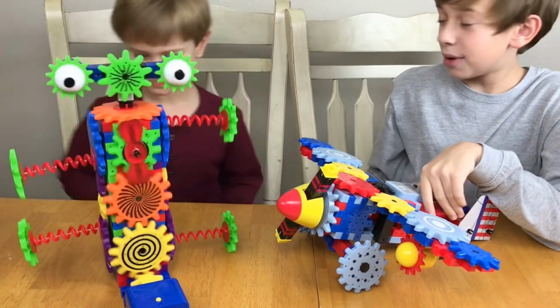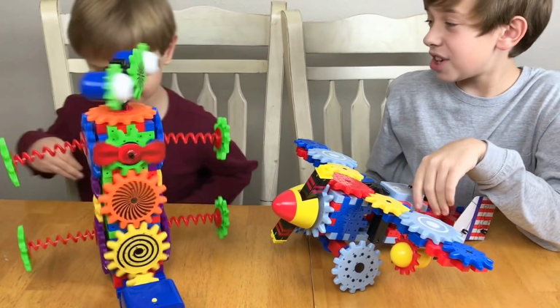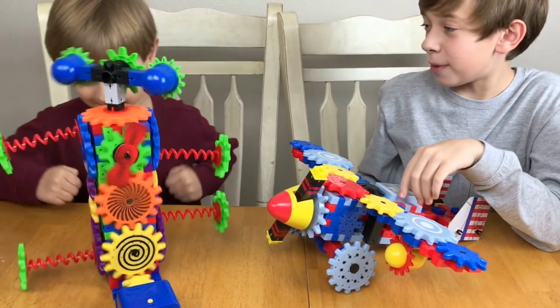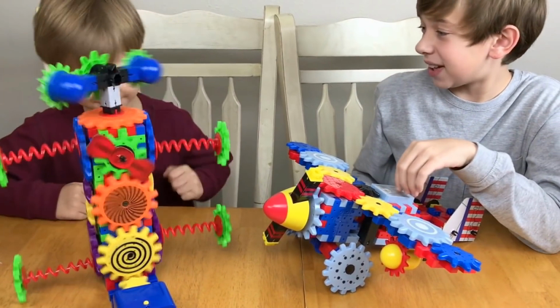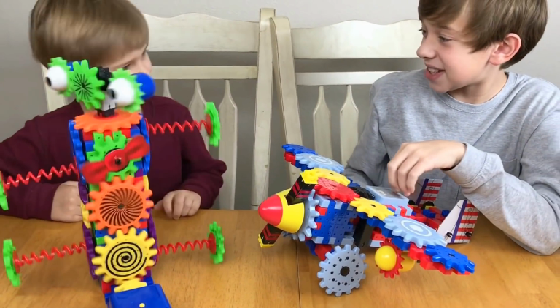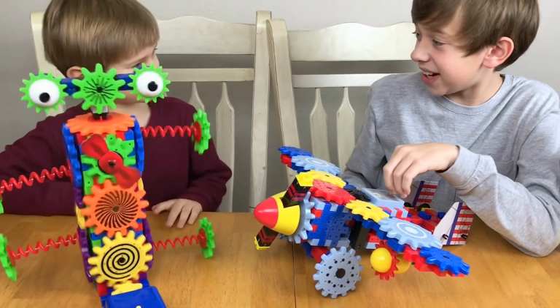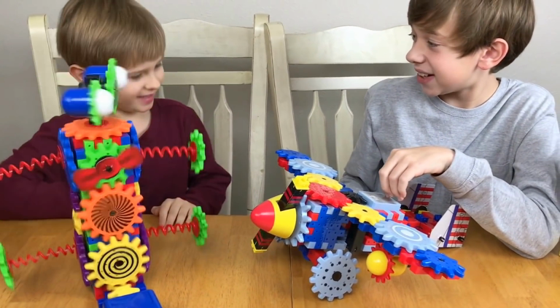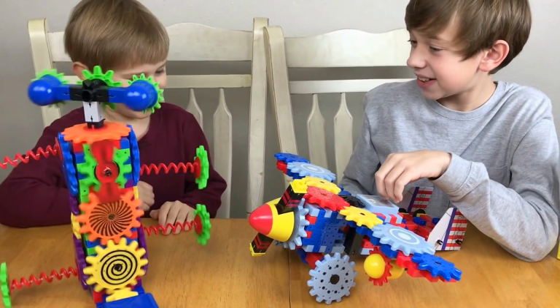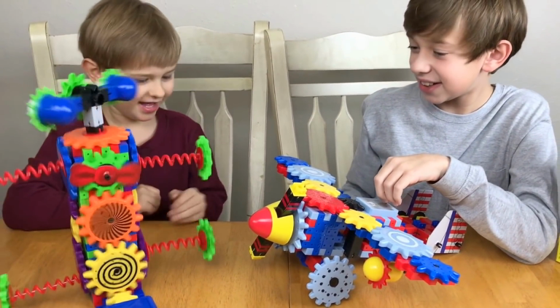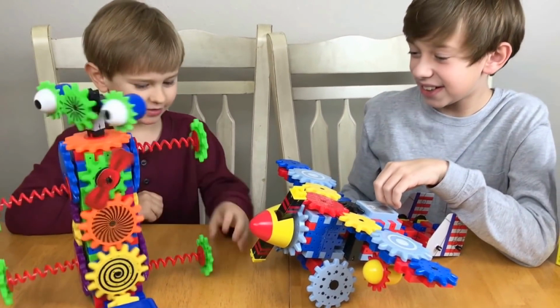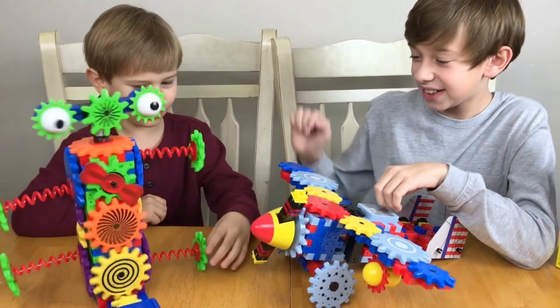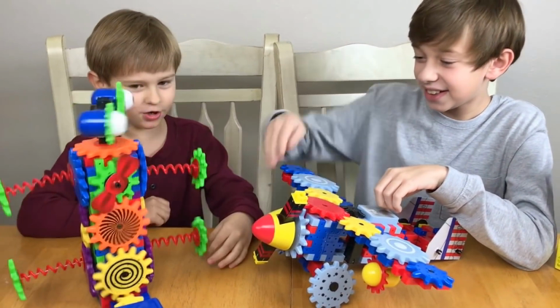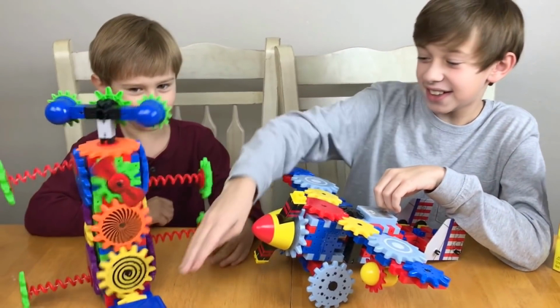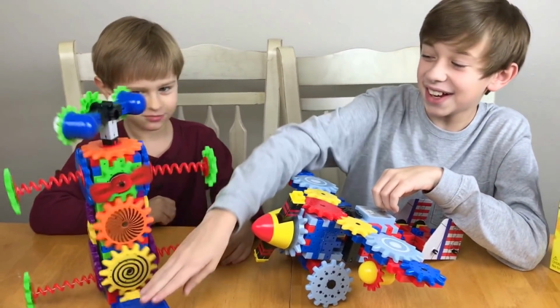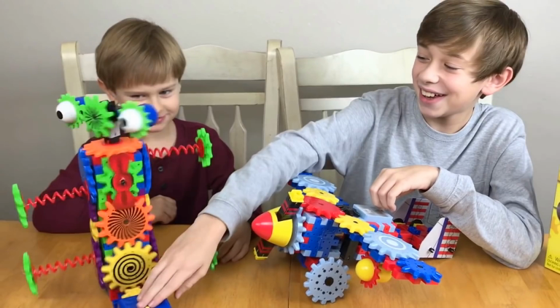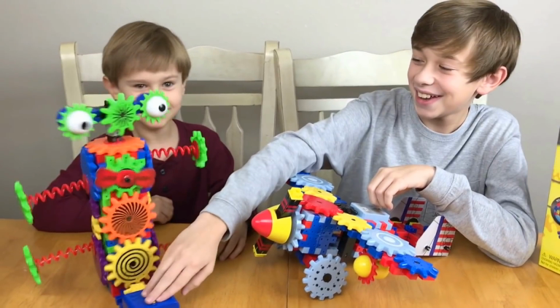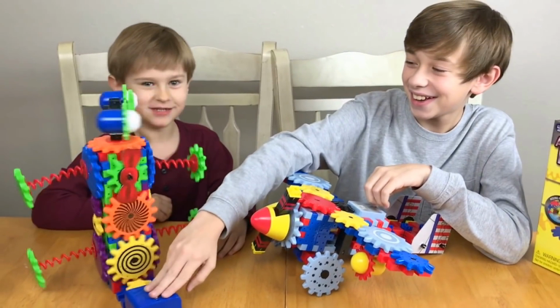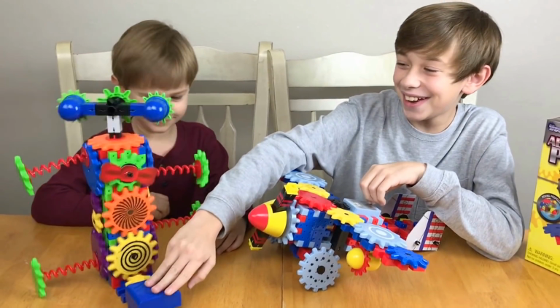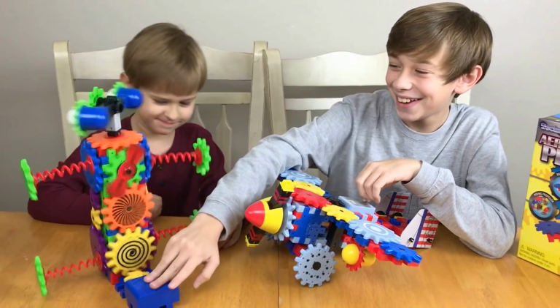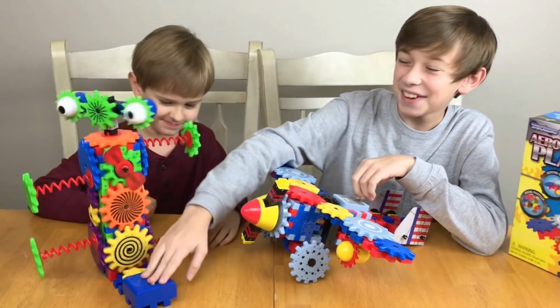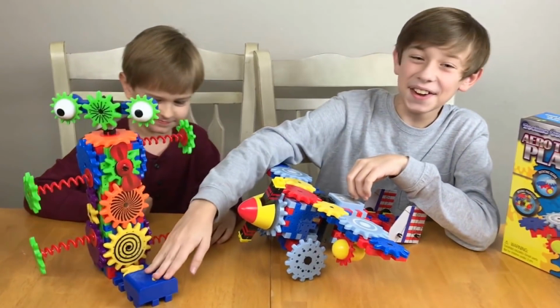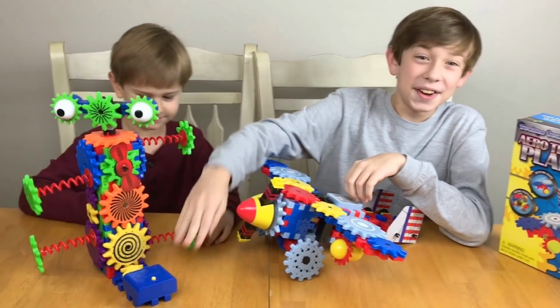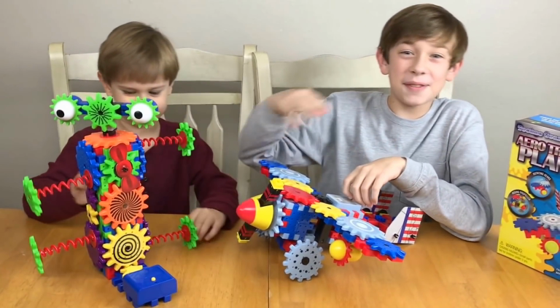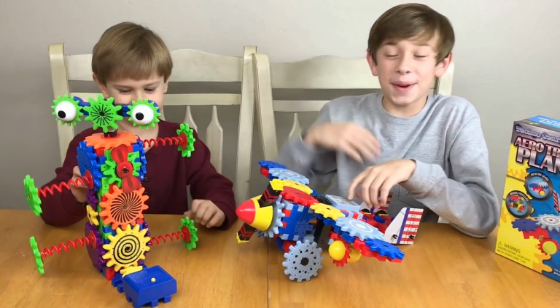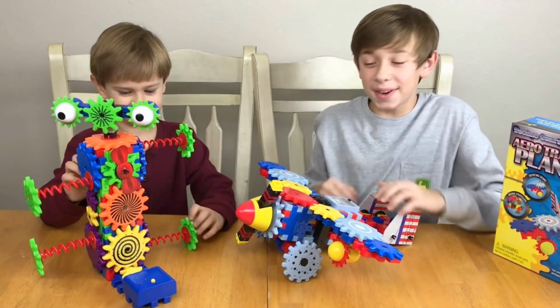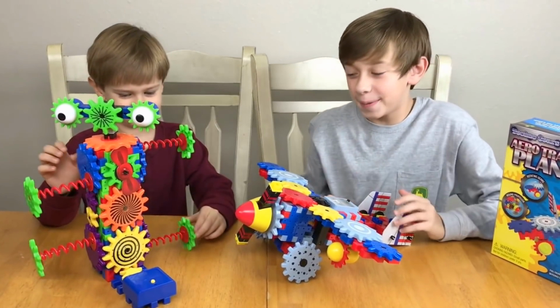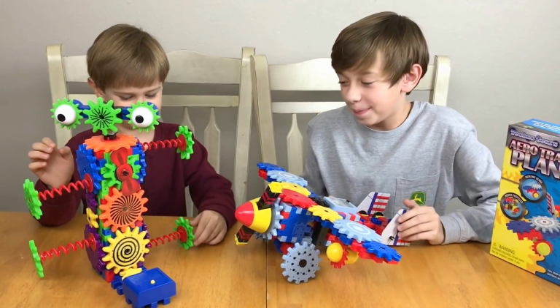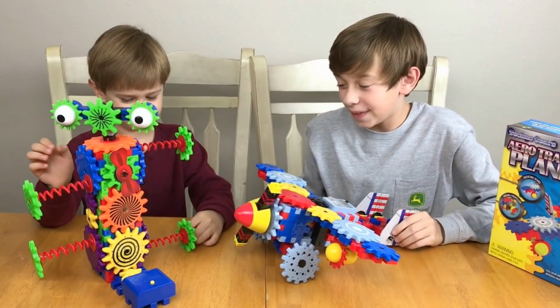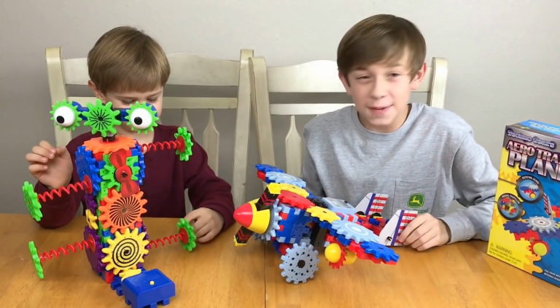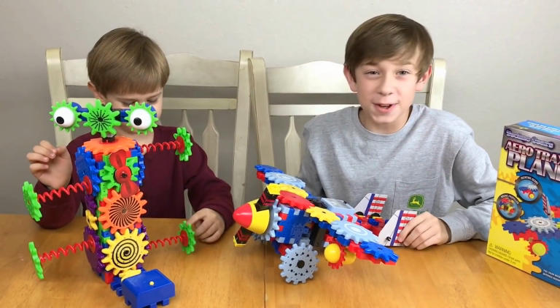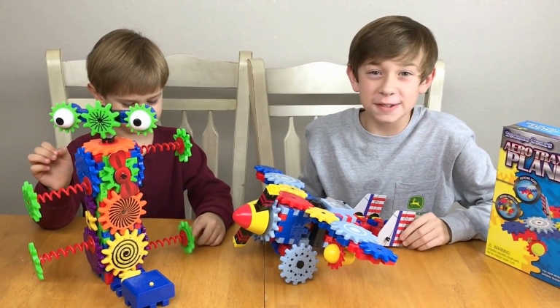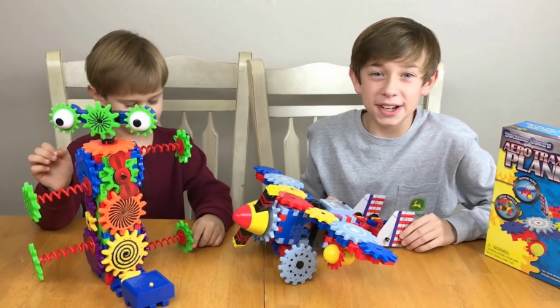Did you have fun making this, Landon? Yeah! Woo! Okay everyone, thank you for watching our video.